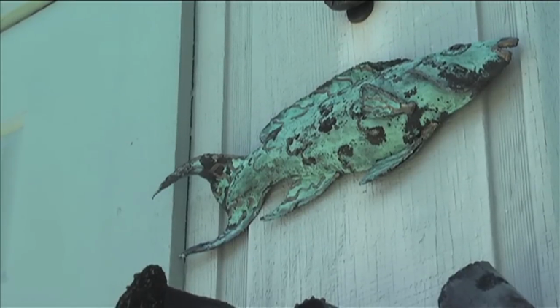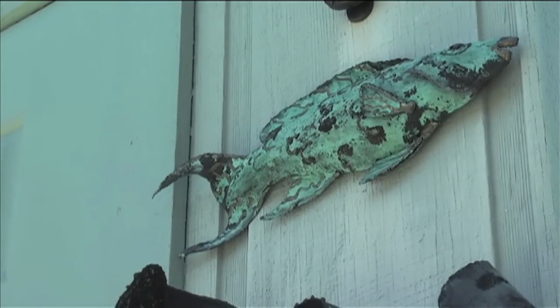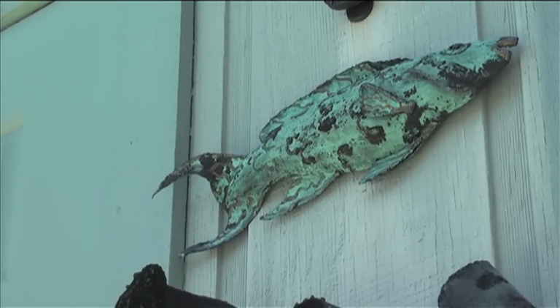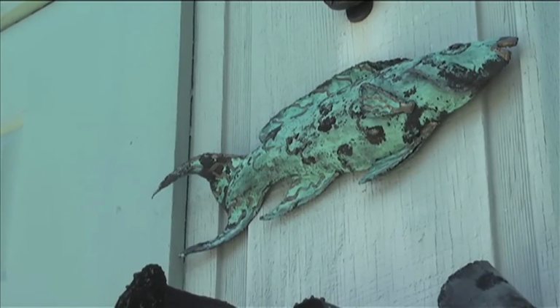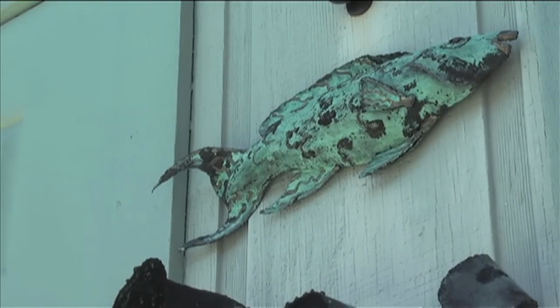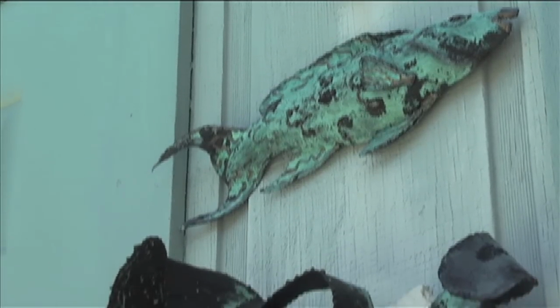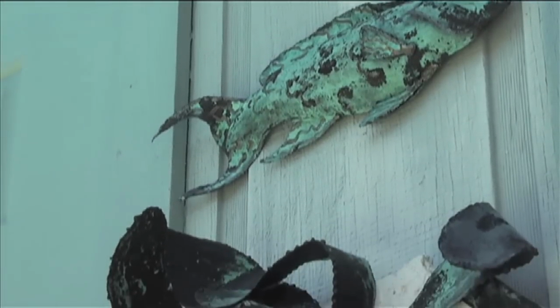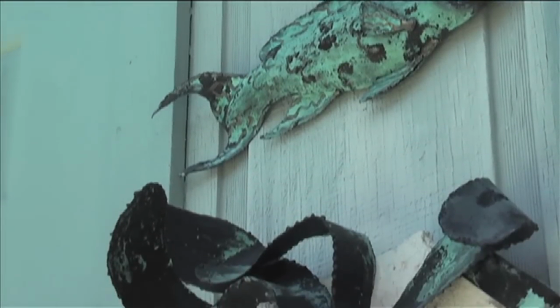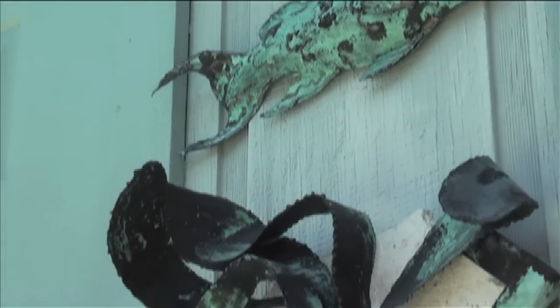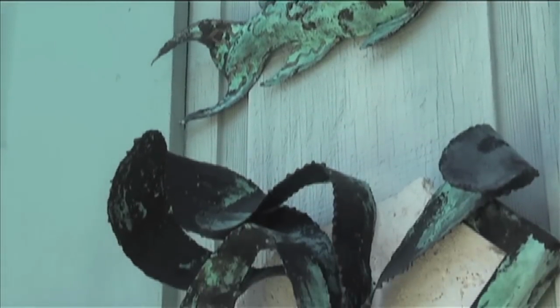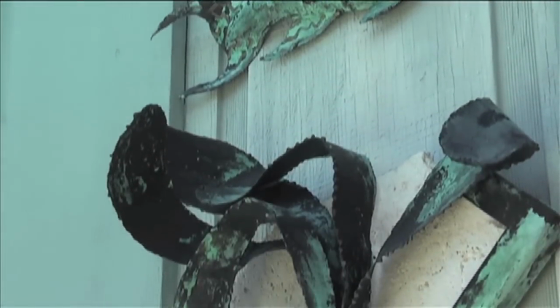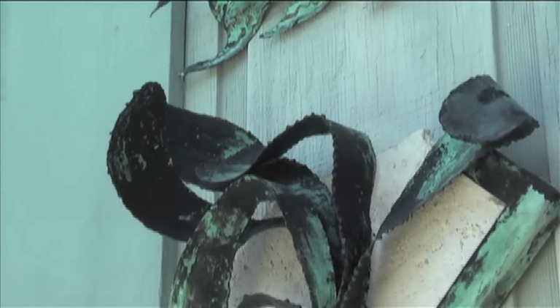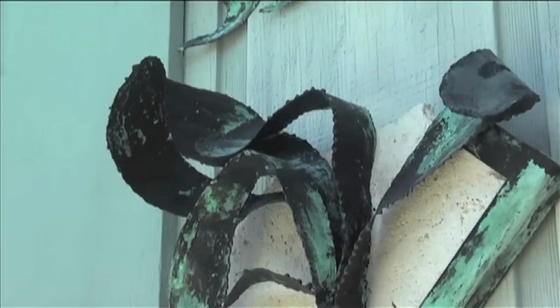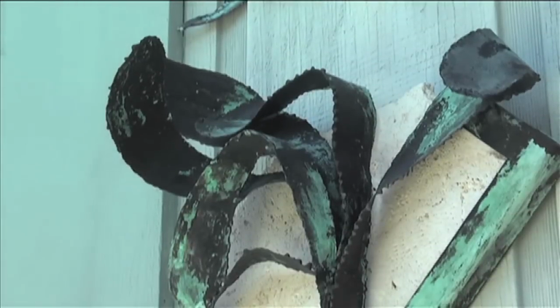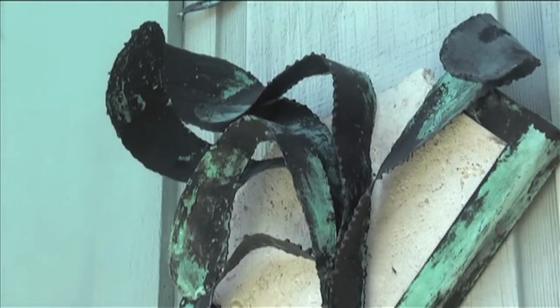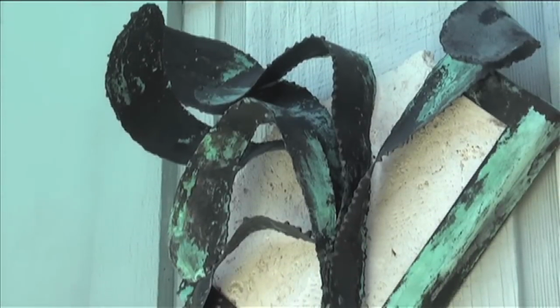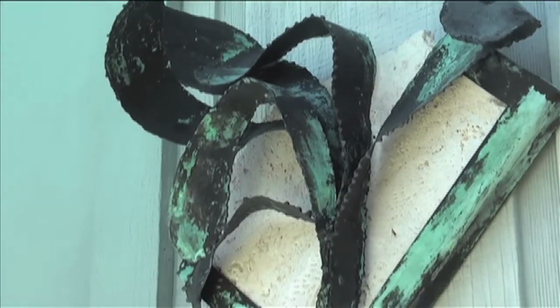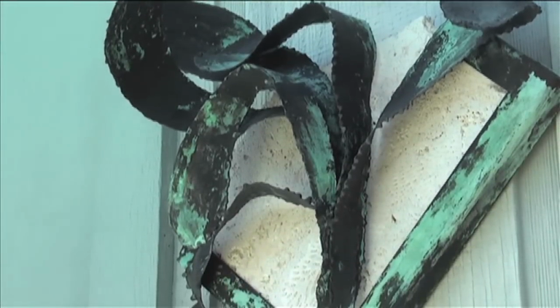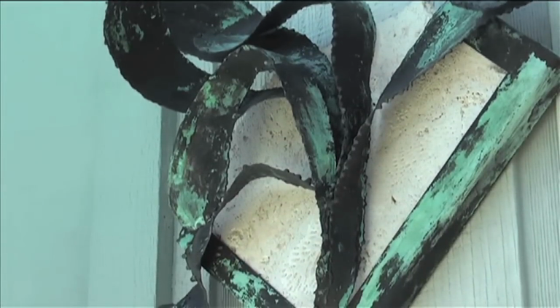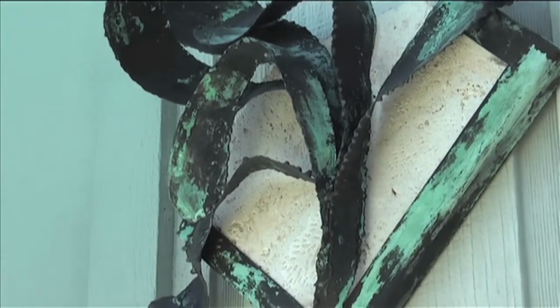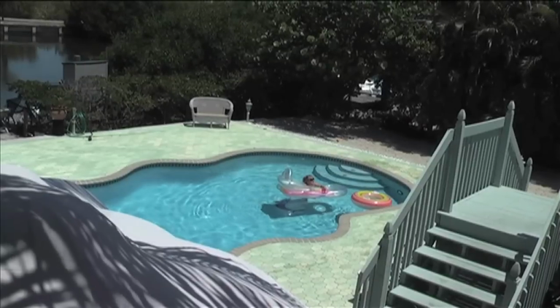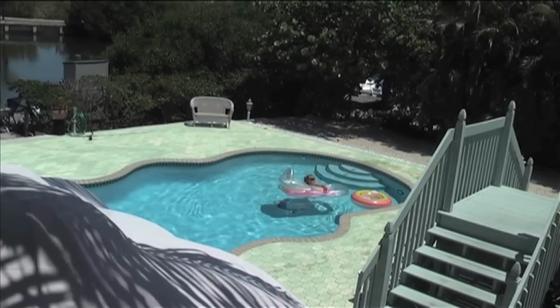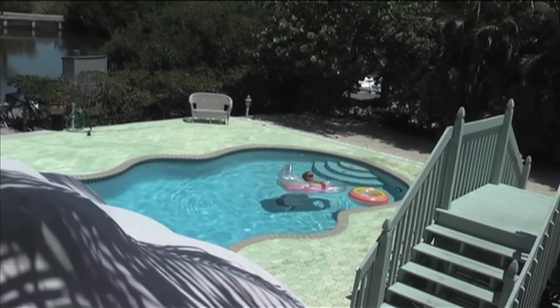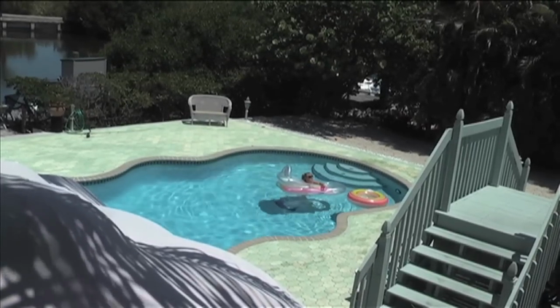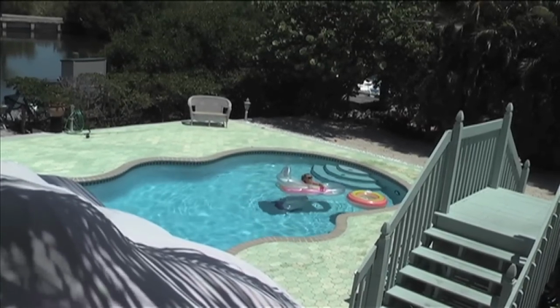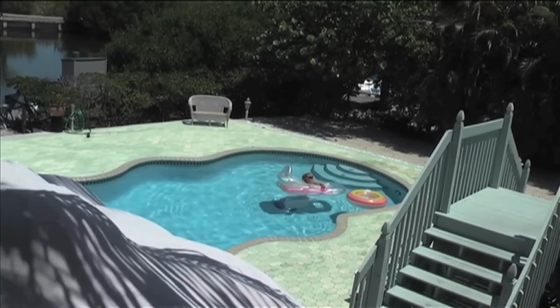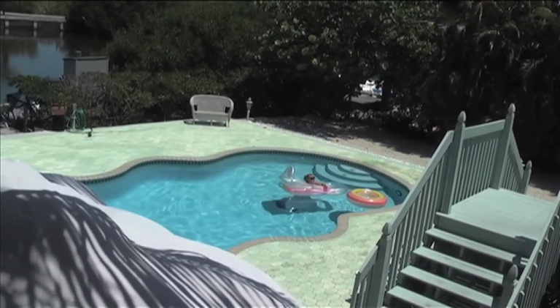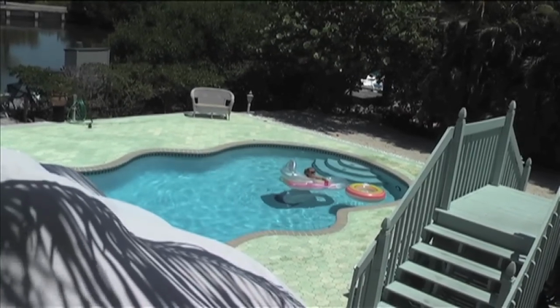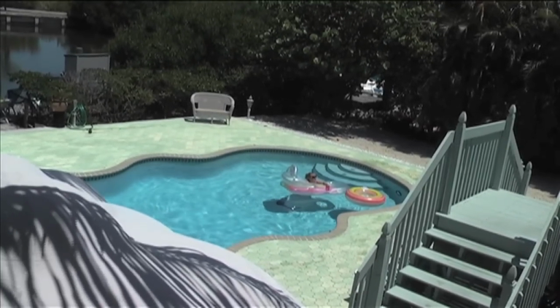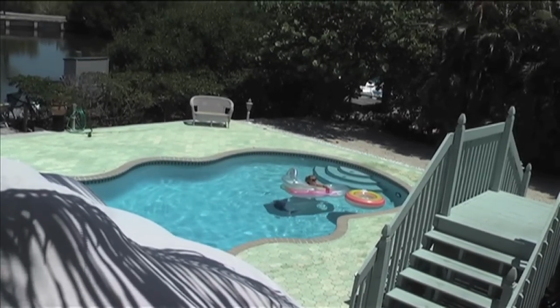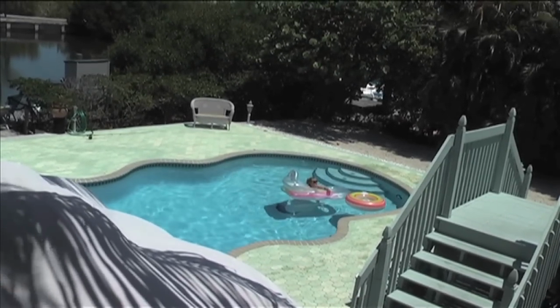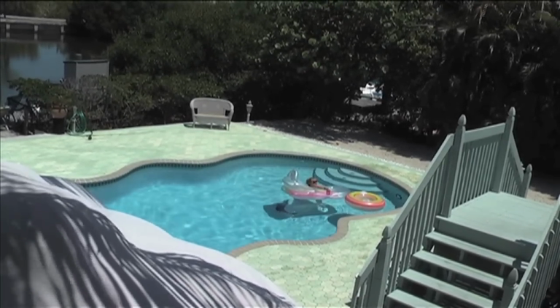For those of you who know Marathon, you know it to be a great place to vacation, along with many different restaurants to choose from. We have various bait and tackle stores and plenty of places for you to rent boats from.